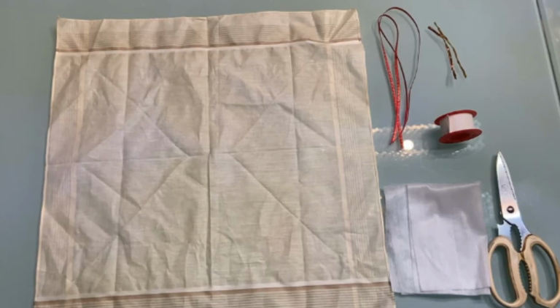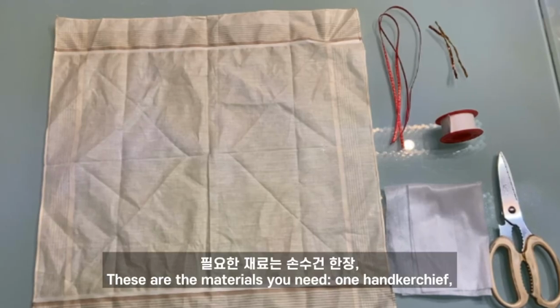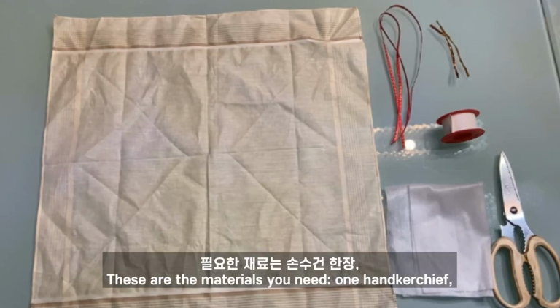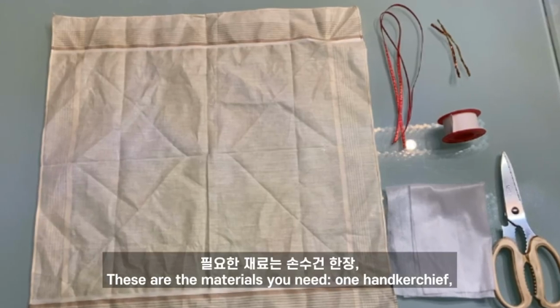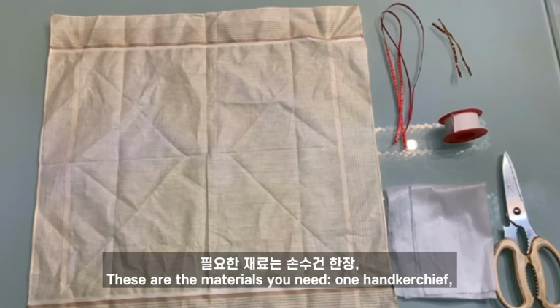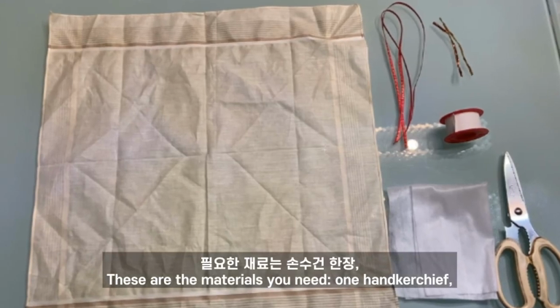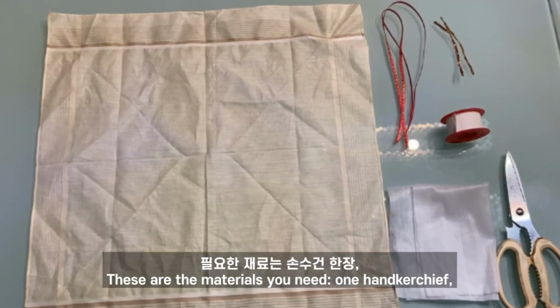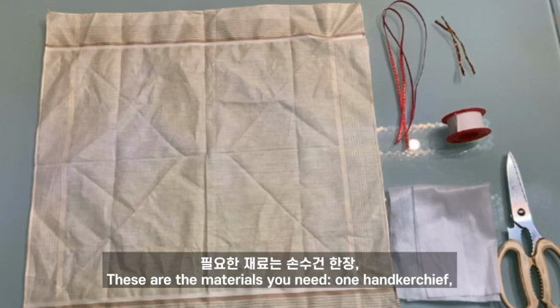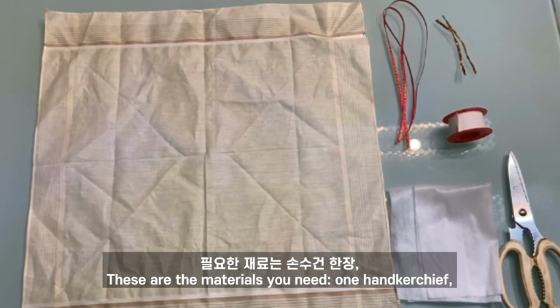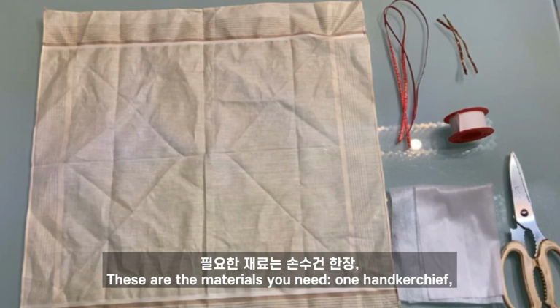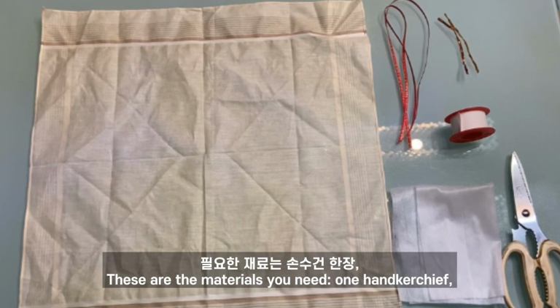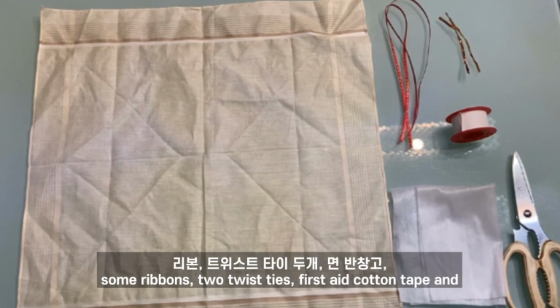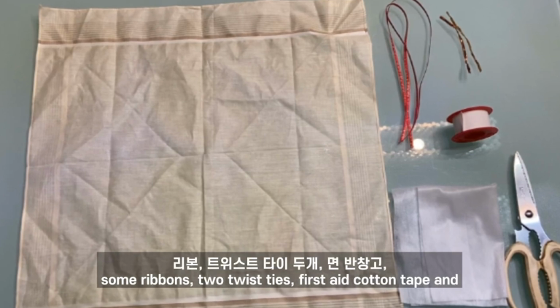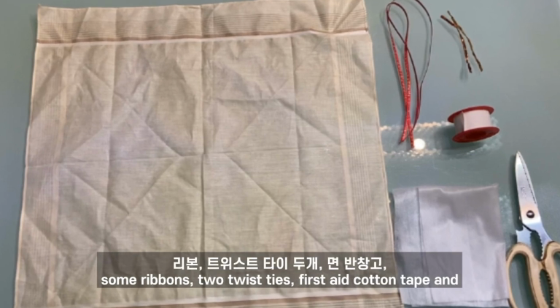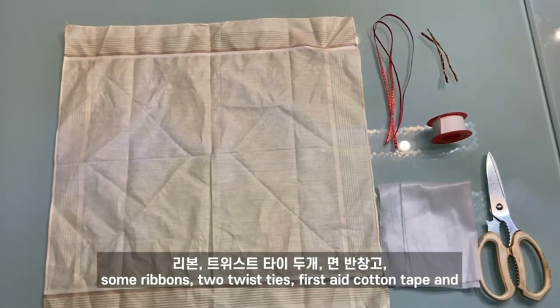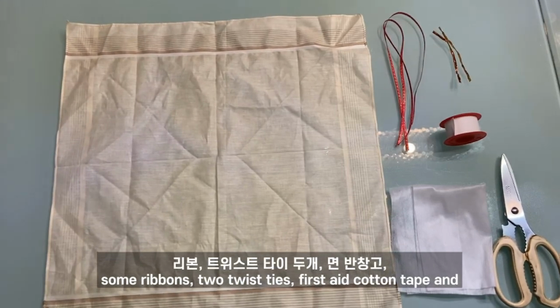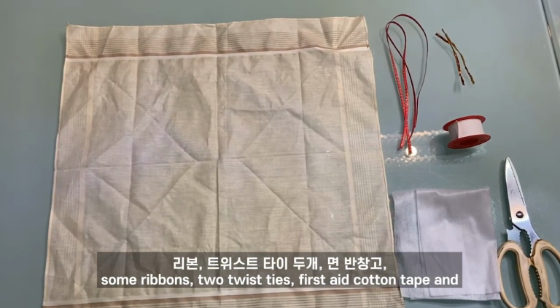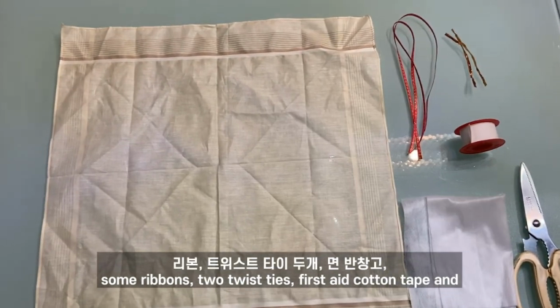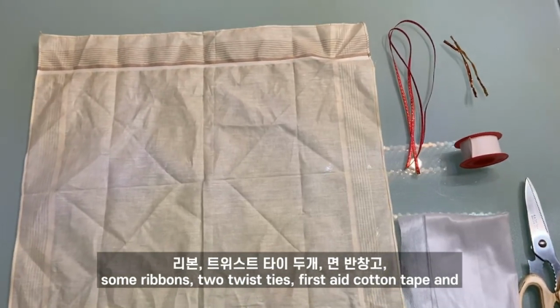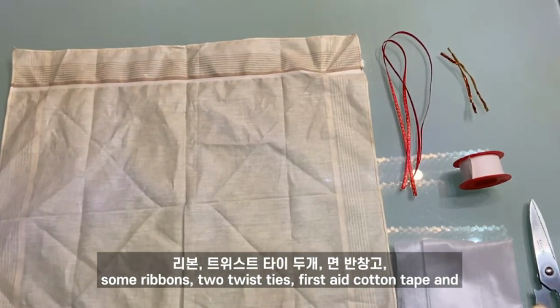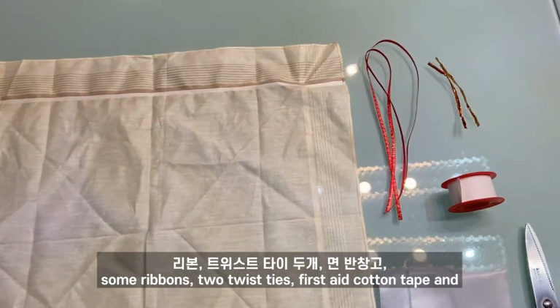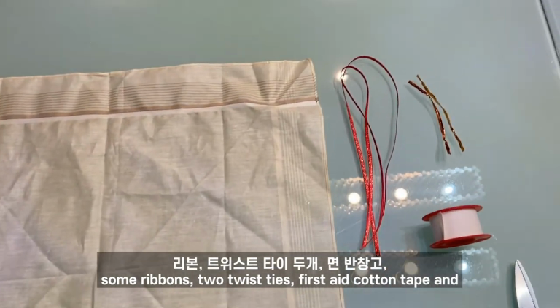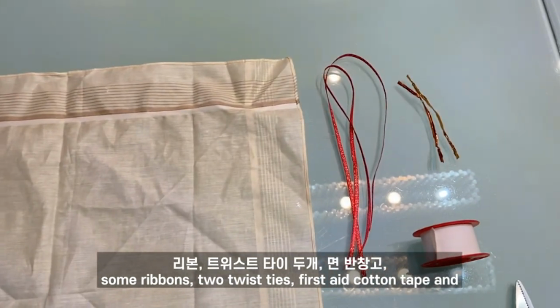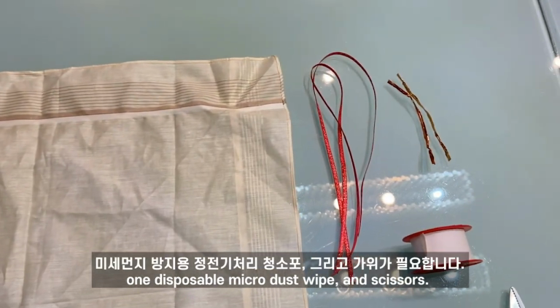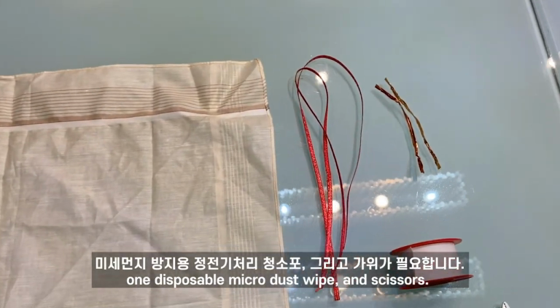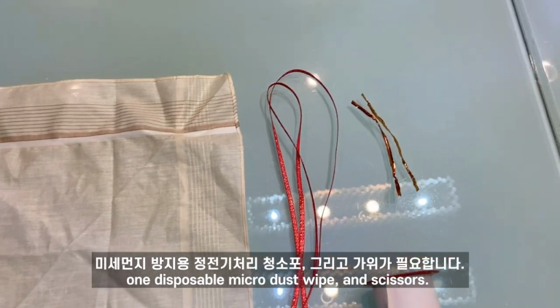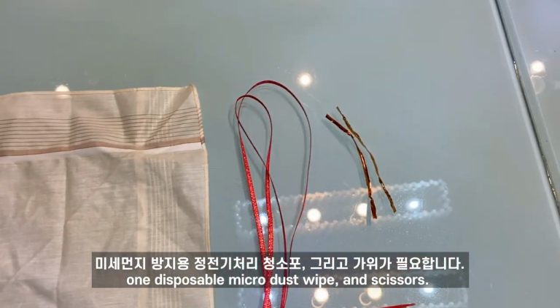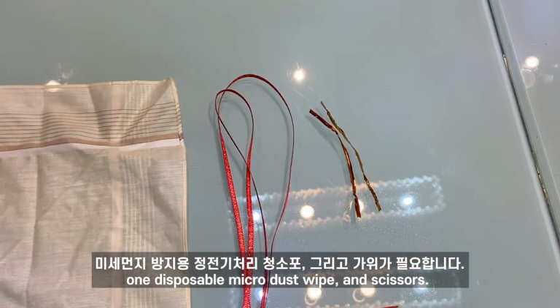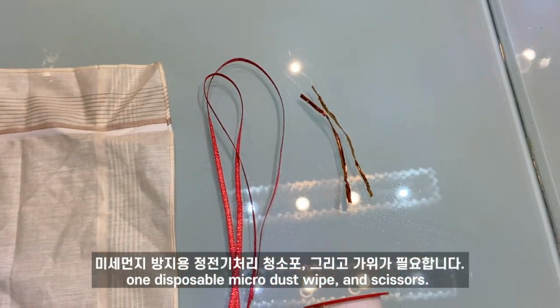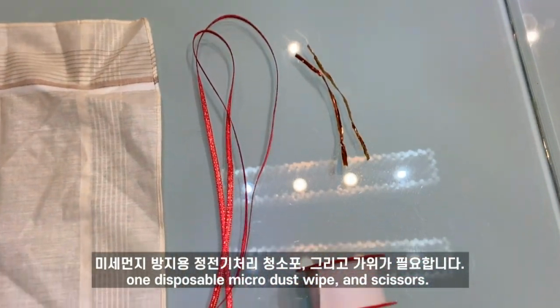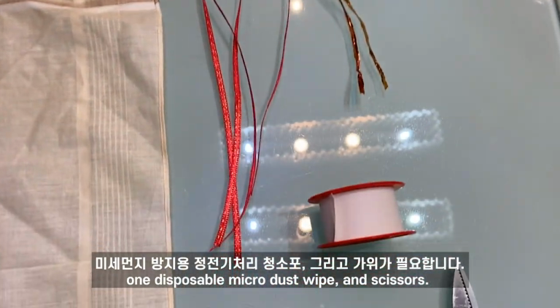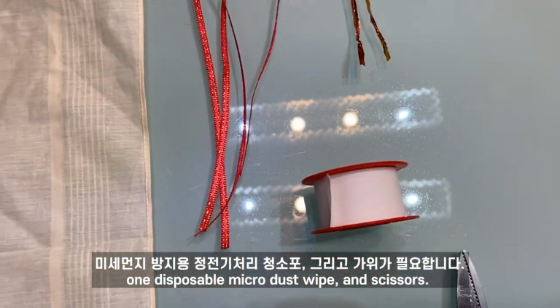These are the materials you will need: one handkerchief, some ribbons, two twist ties, first aid cotton tape, one disposable microdust wipe, and scissors.